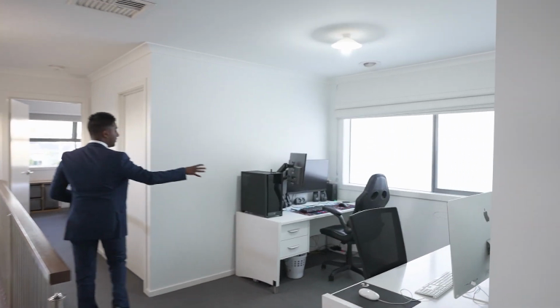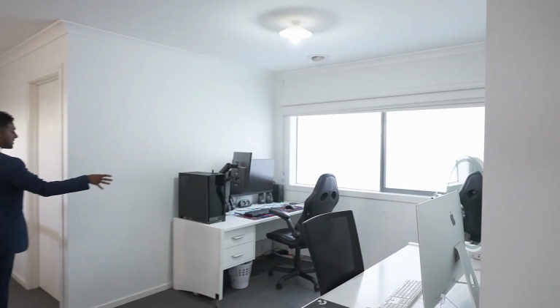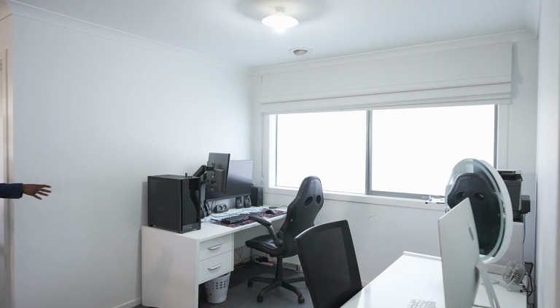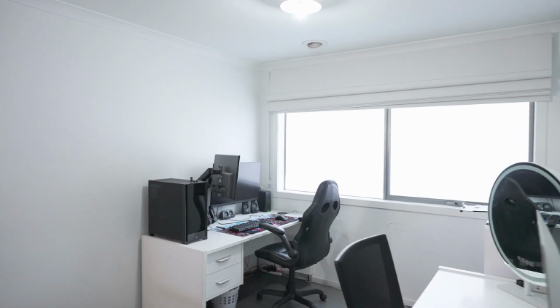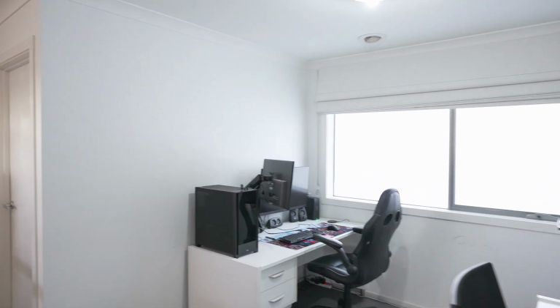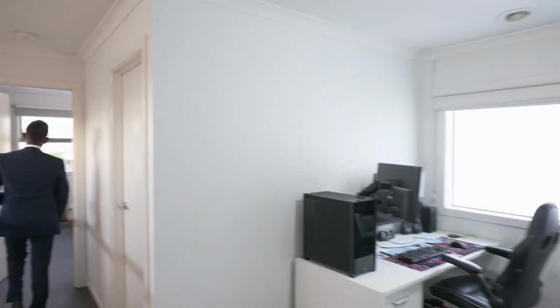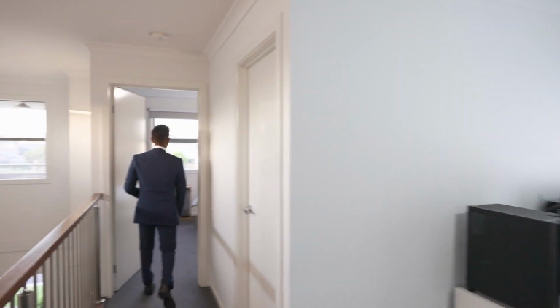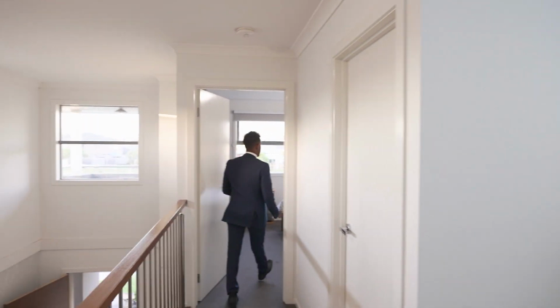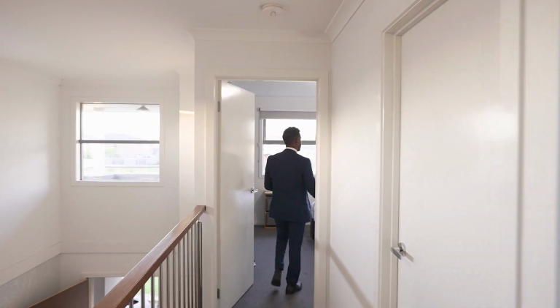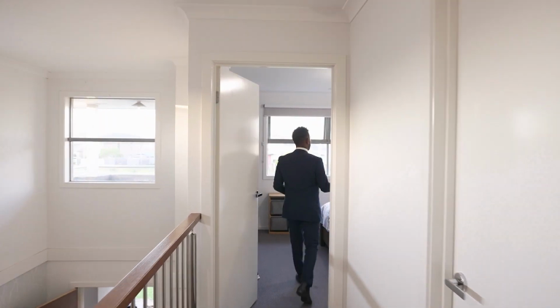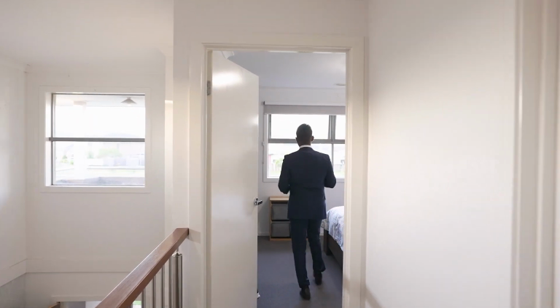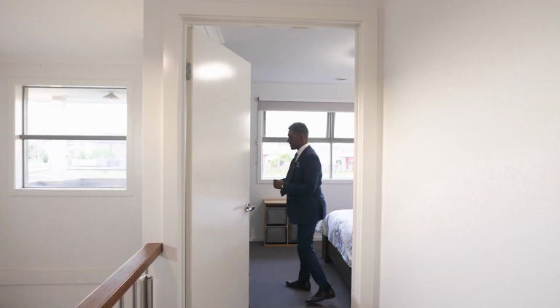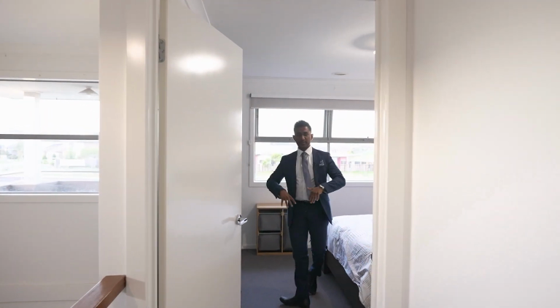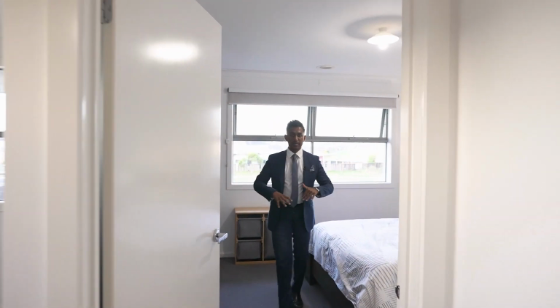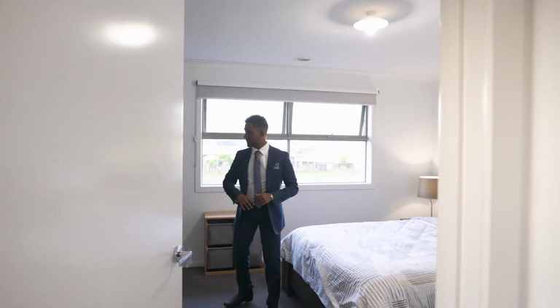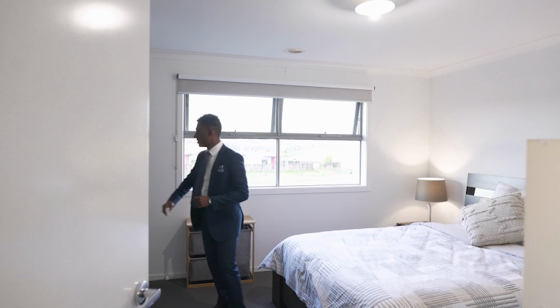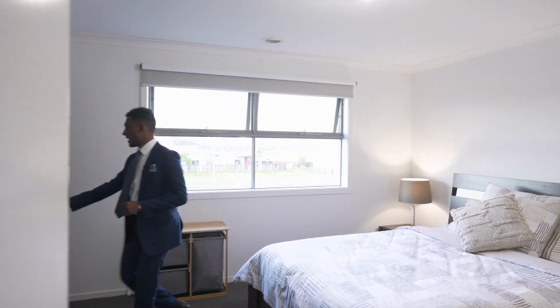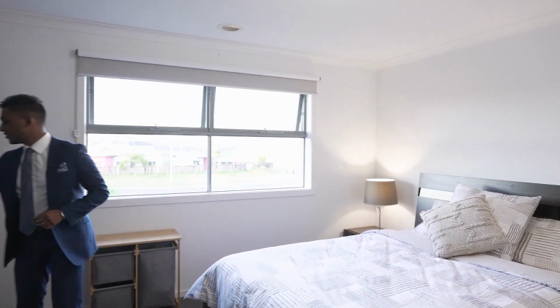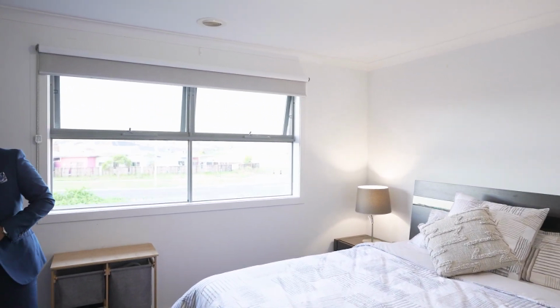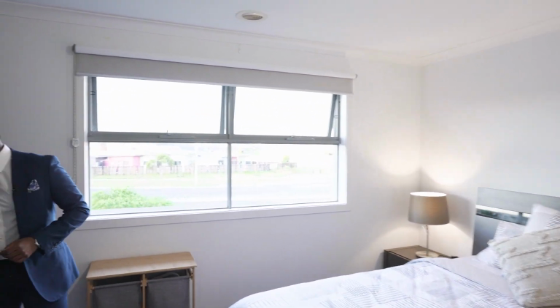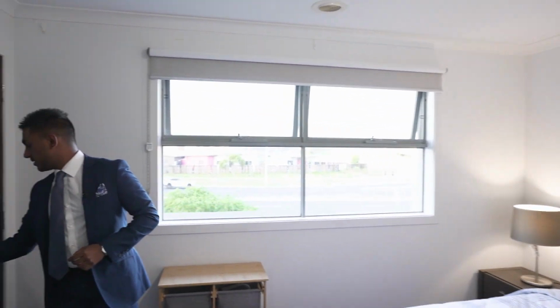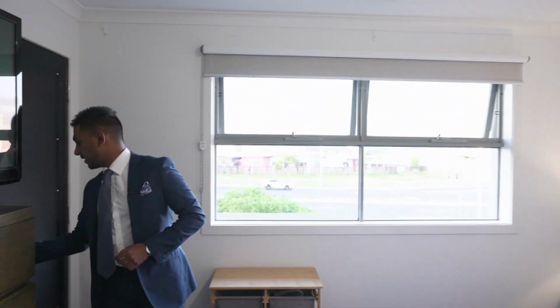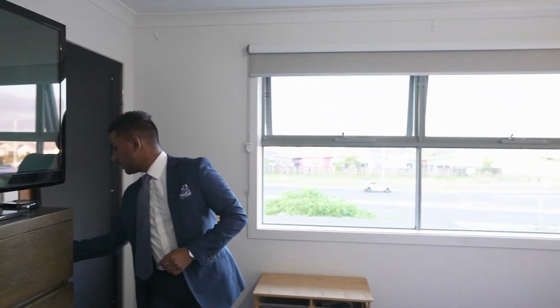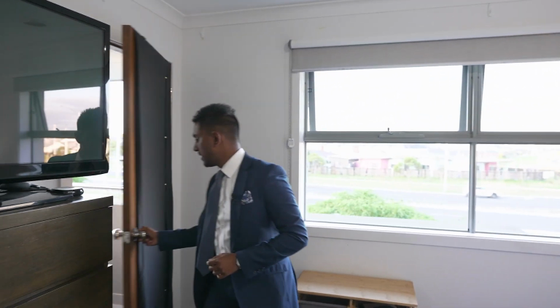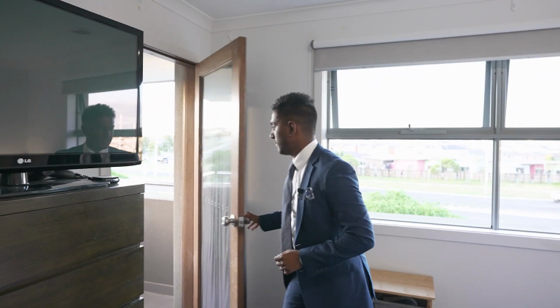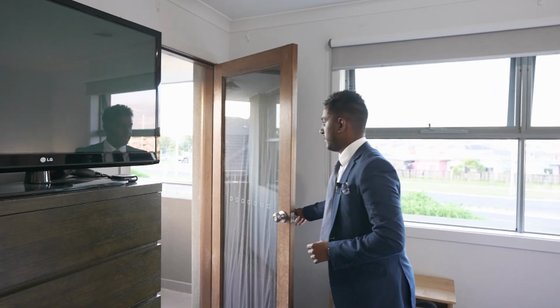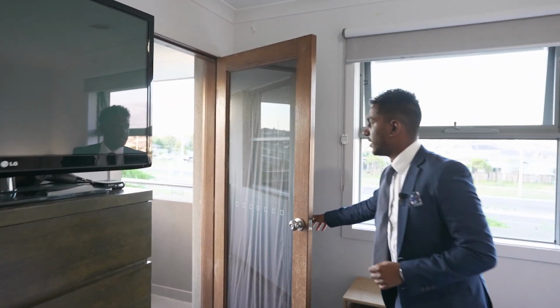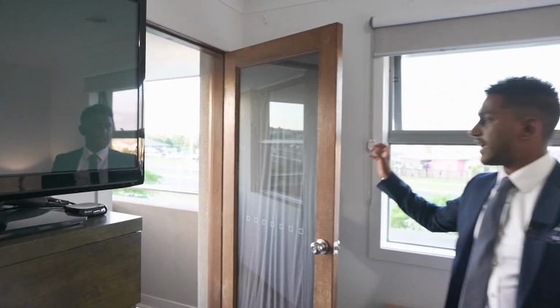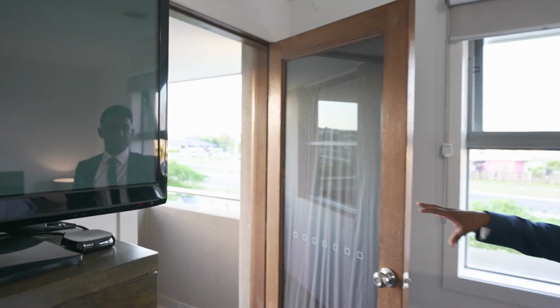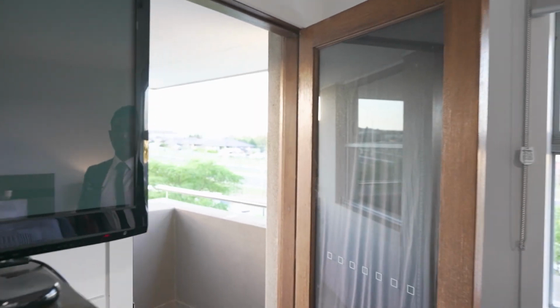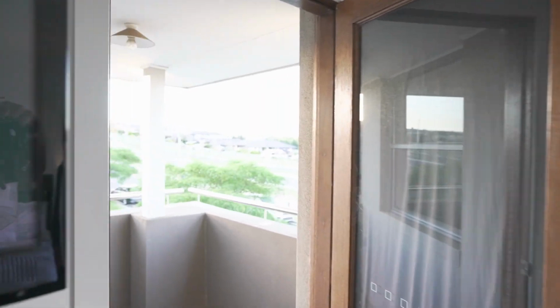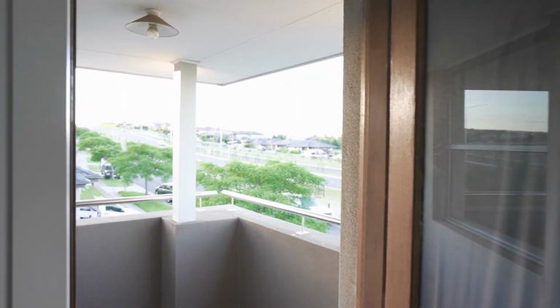On this side we've also got a study — I forgot to mention that. Then the first bedroom upstairs has access to the balcony, so you've got a nice balcony view as well.